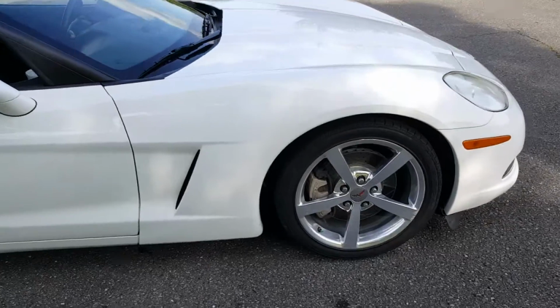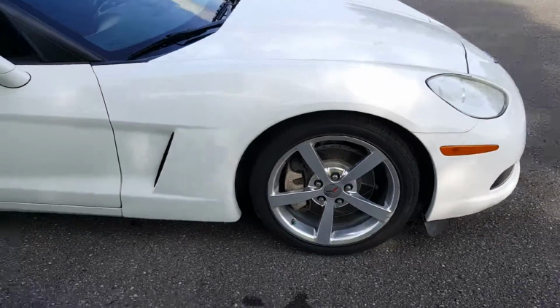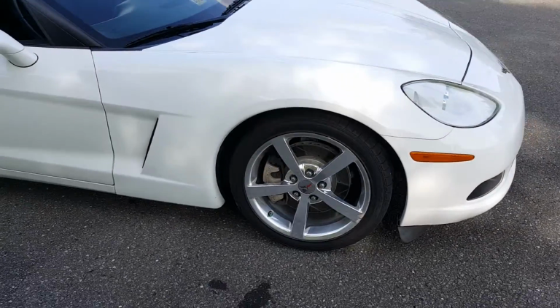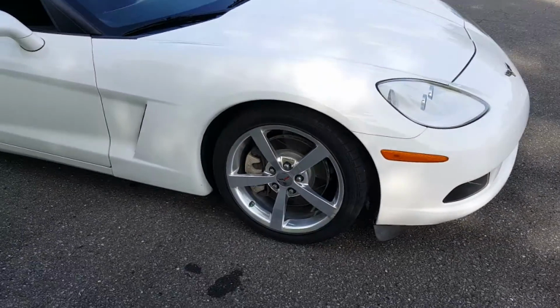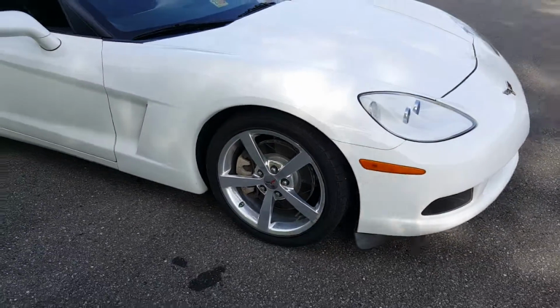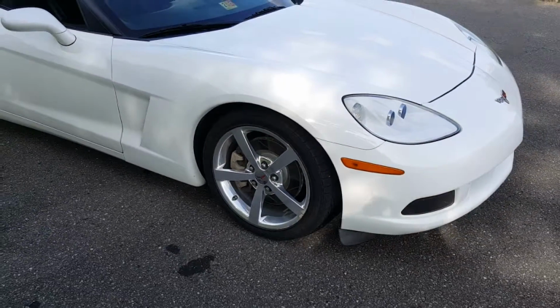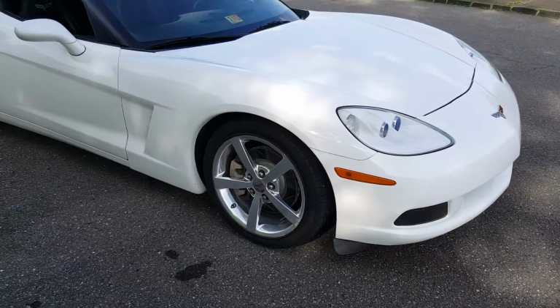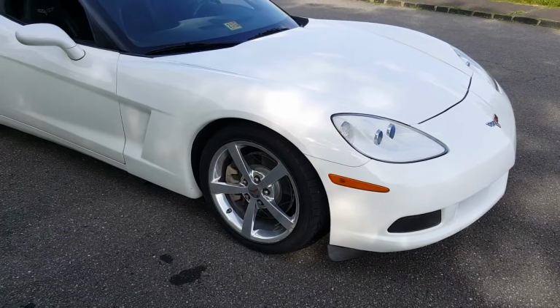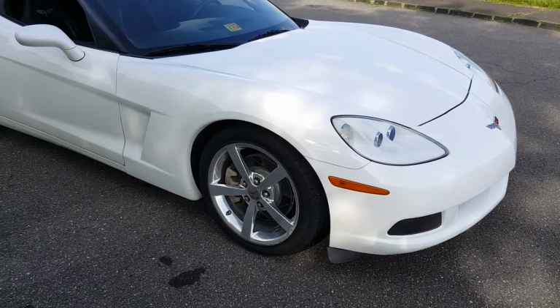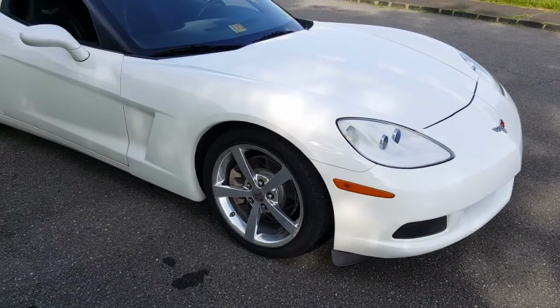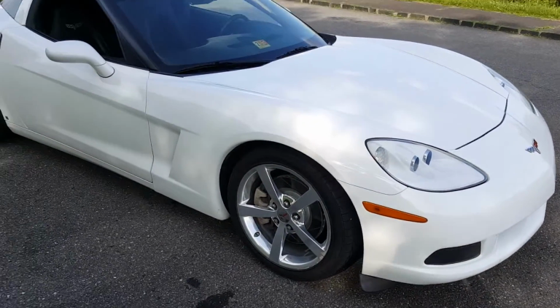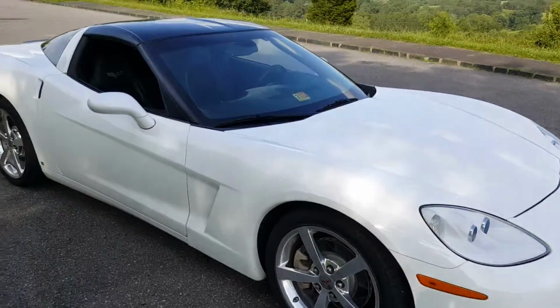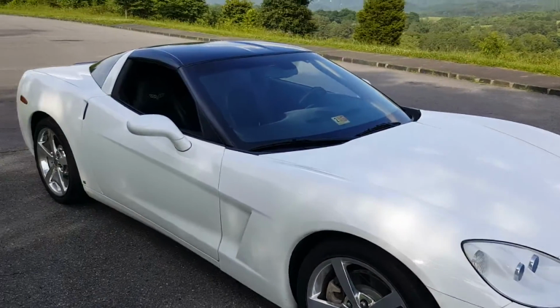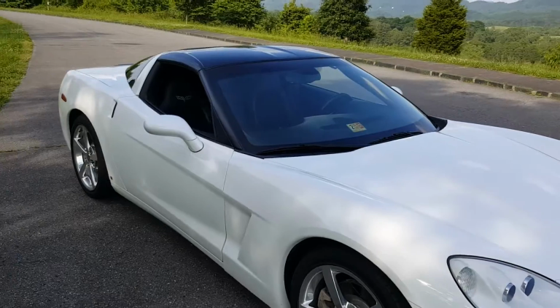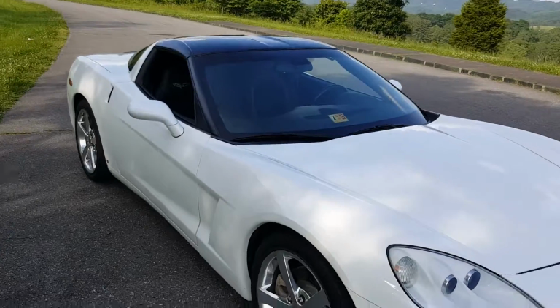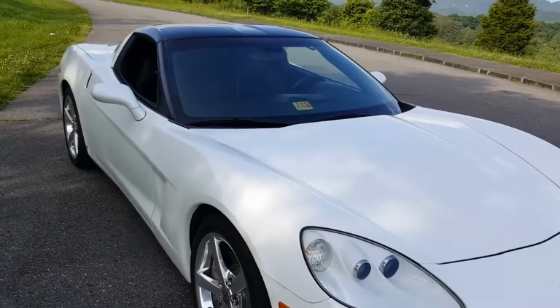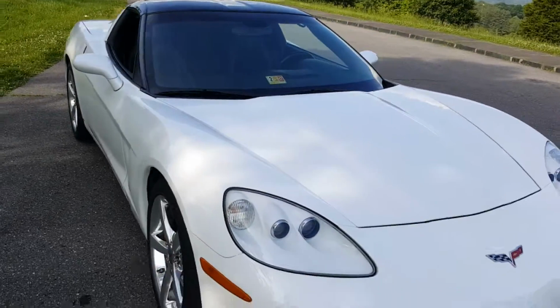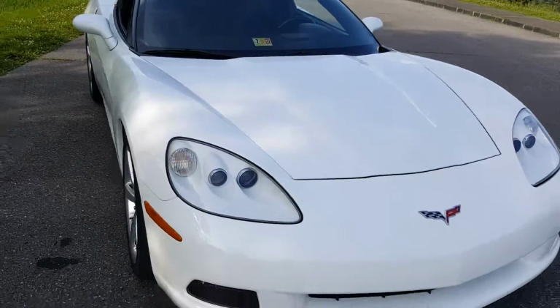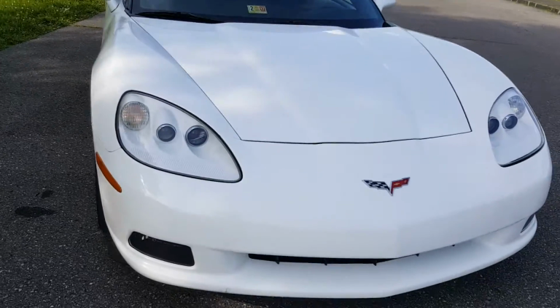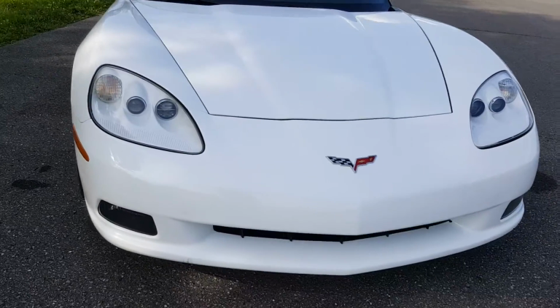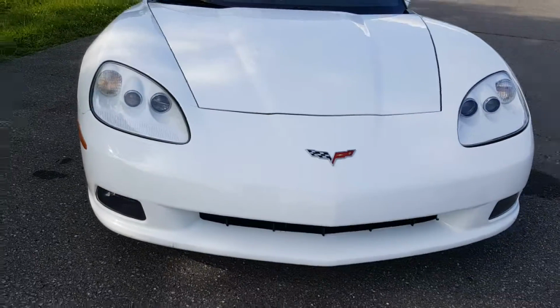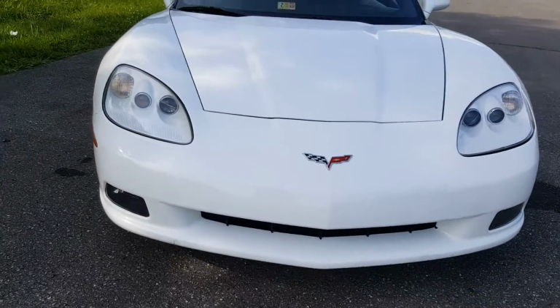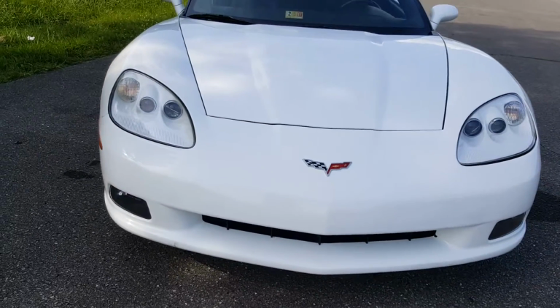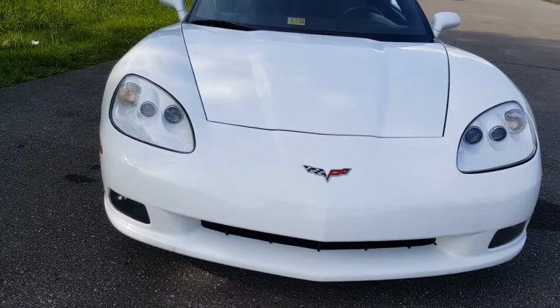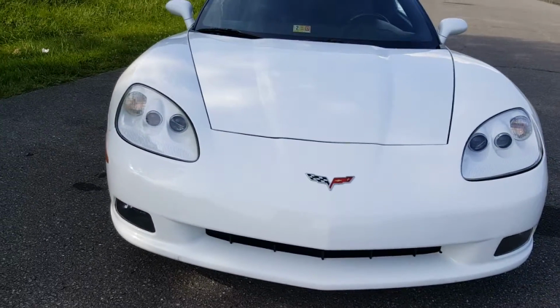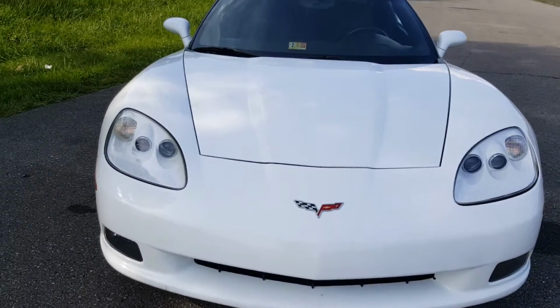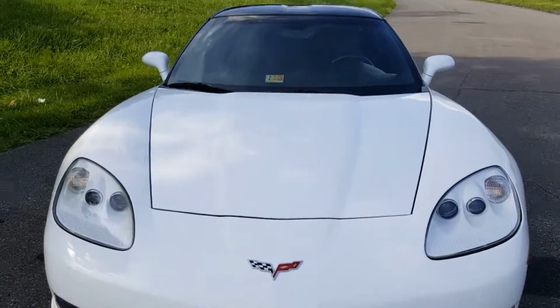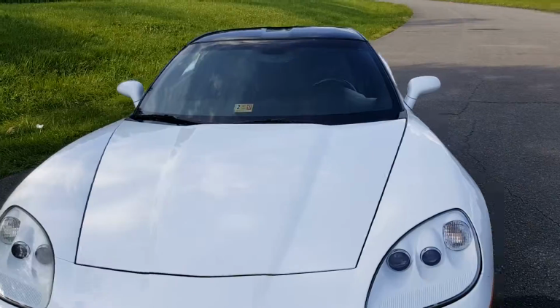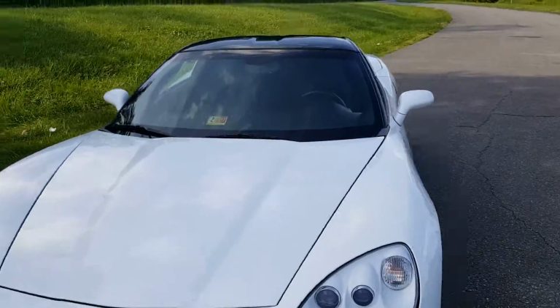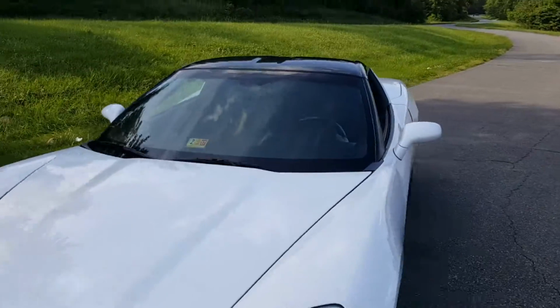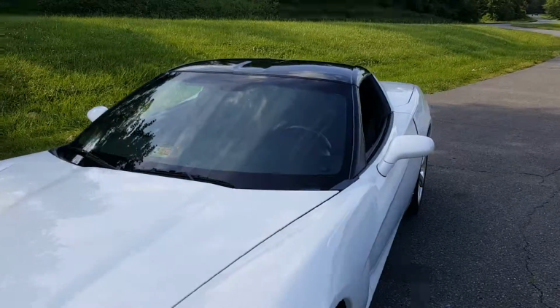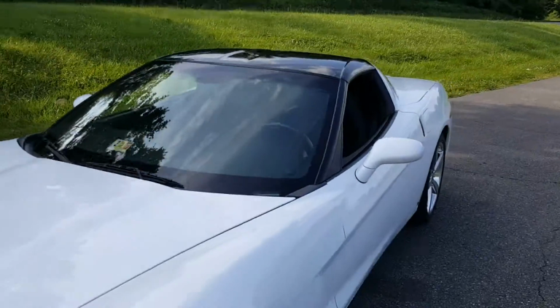Look up here. It is a targa top — the top does come off, as you can see in the photos. But I'm gonna get in and fire it up with the top on.